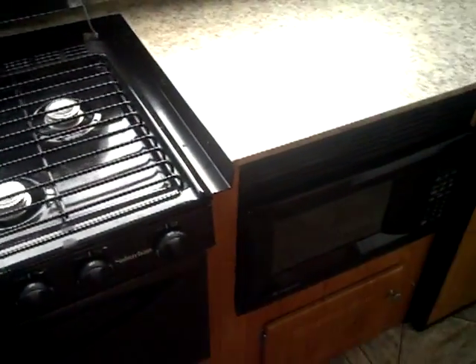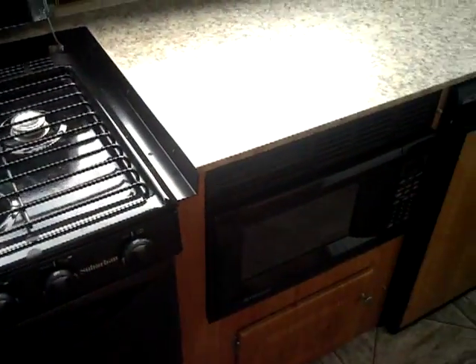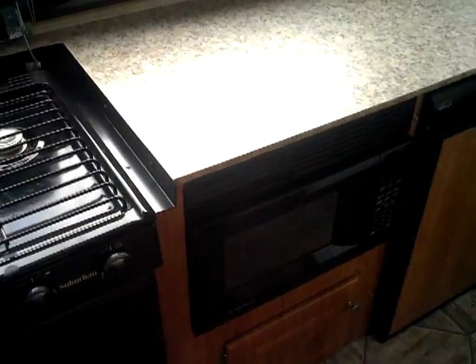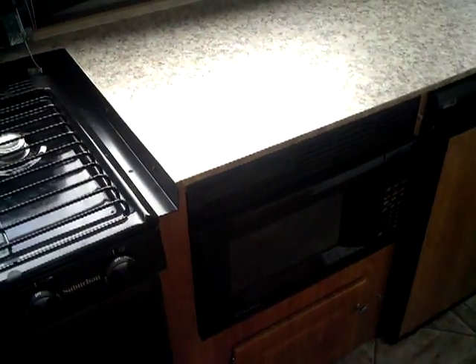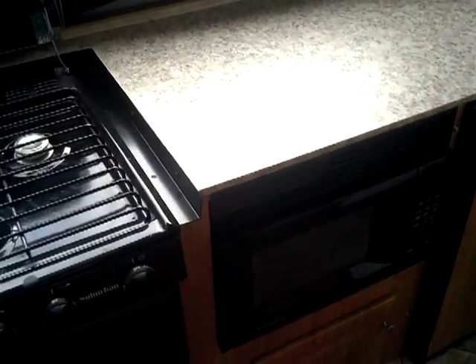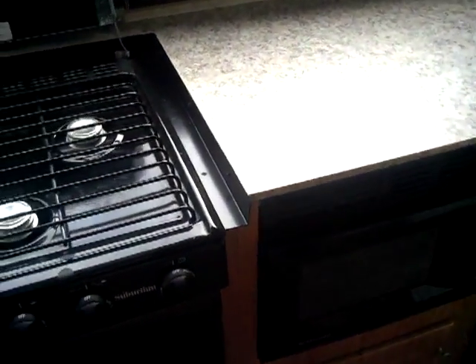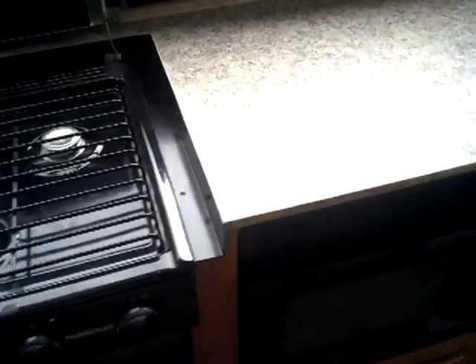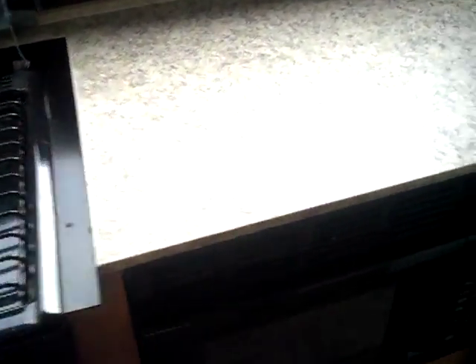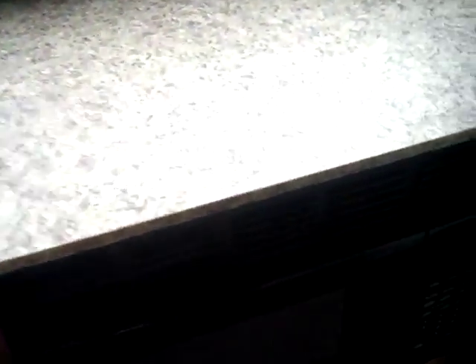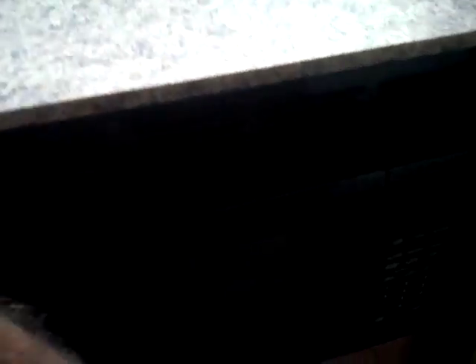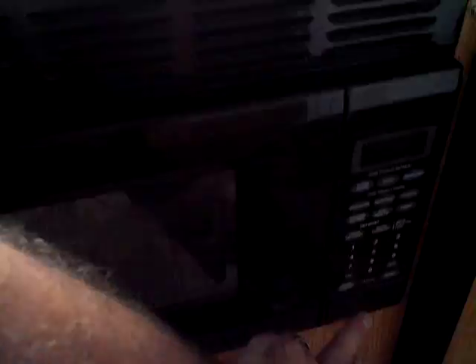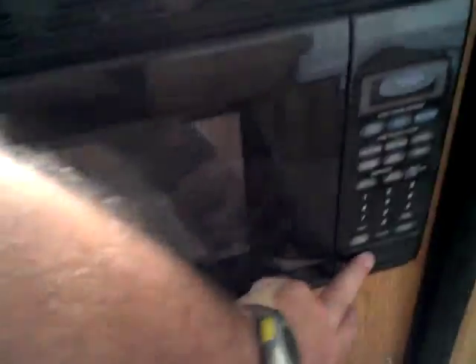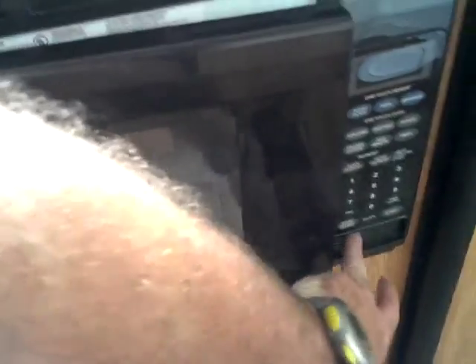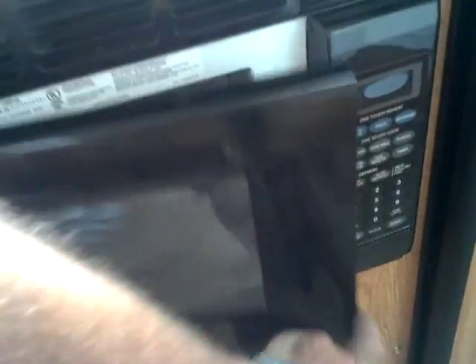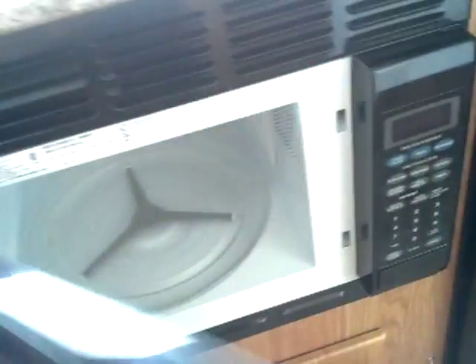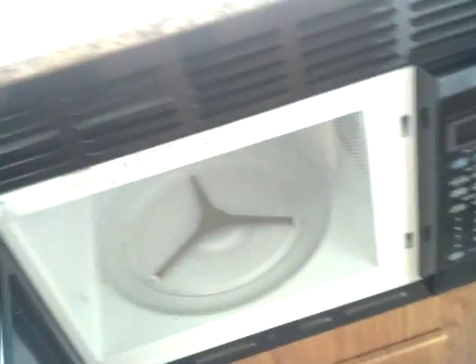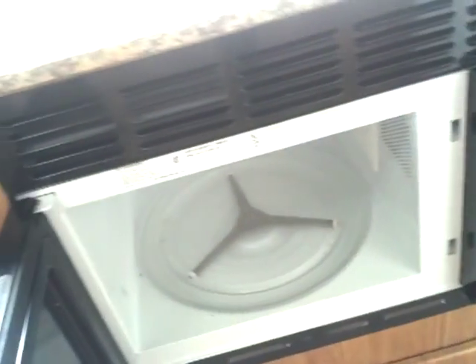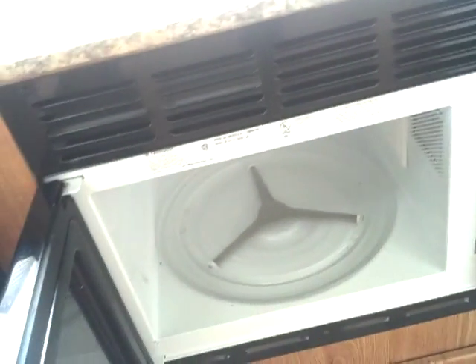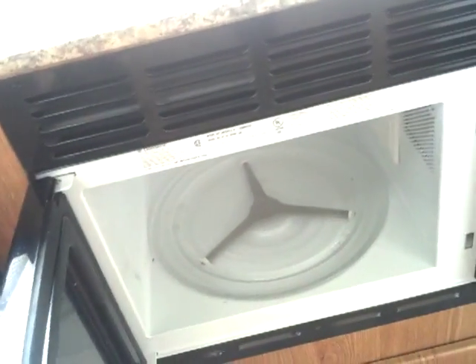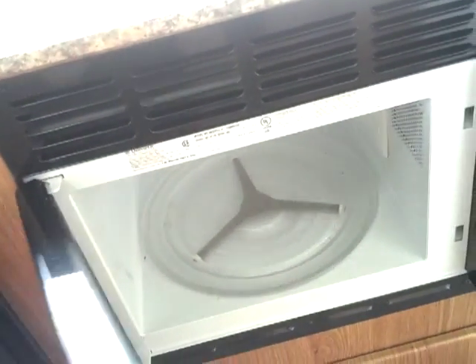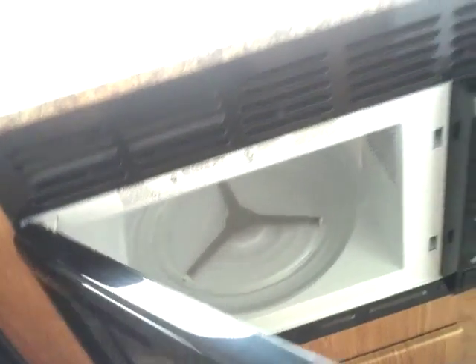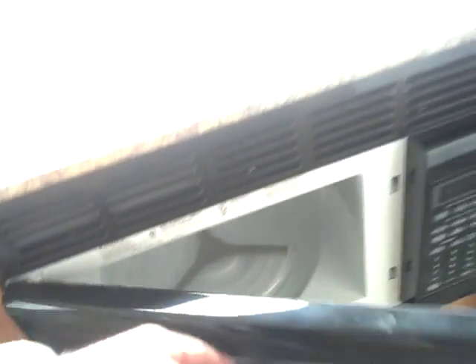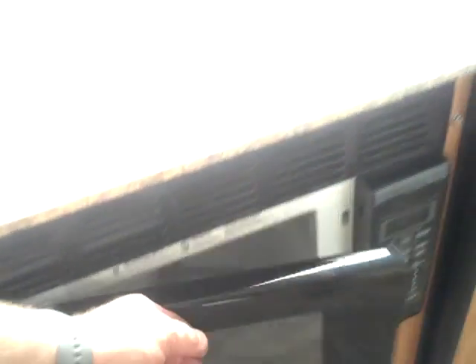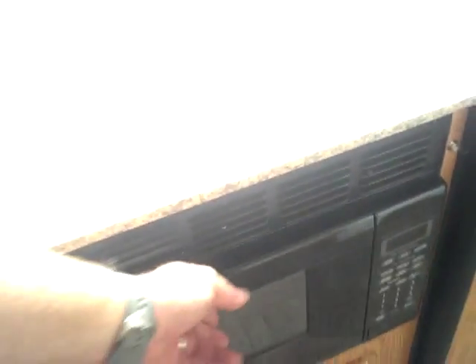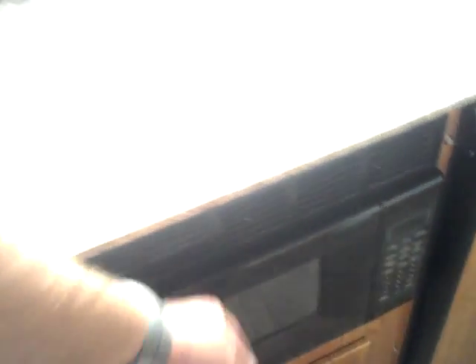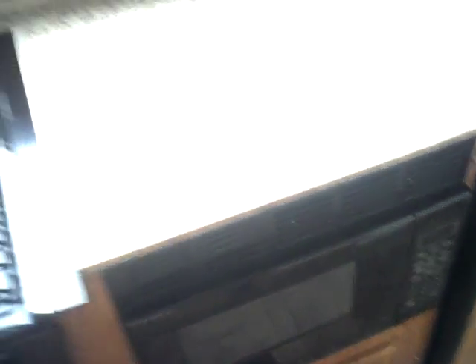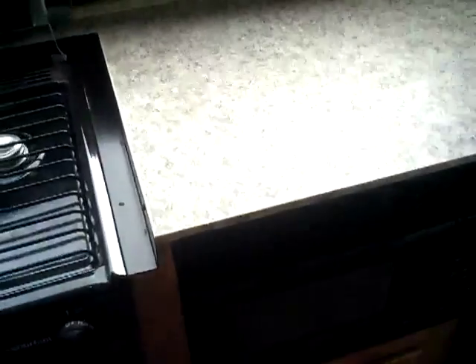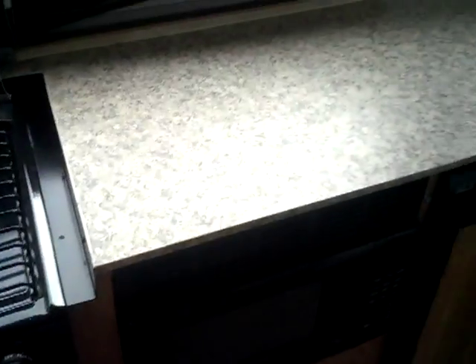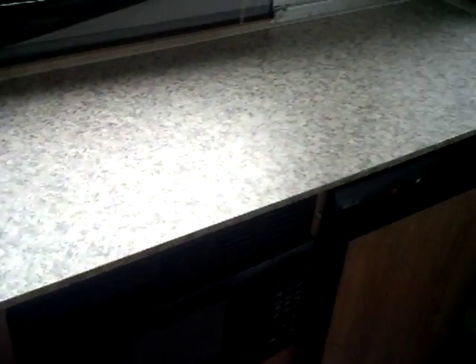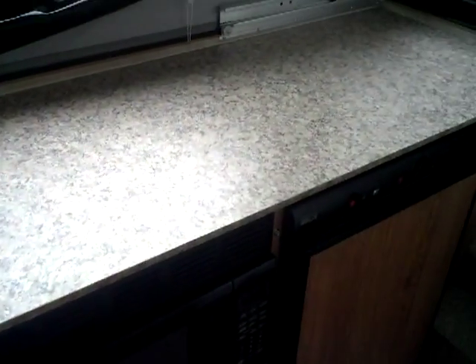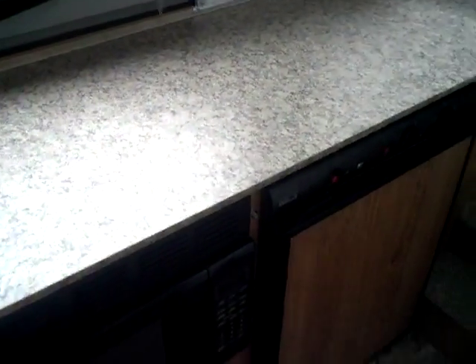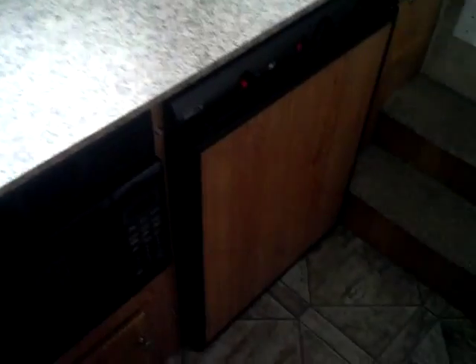Moving down, you've got a standard microwave — a little Dometic microwave.